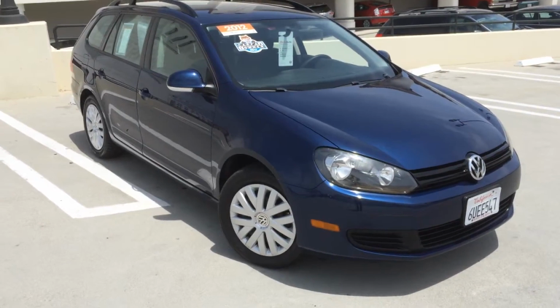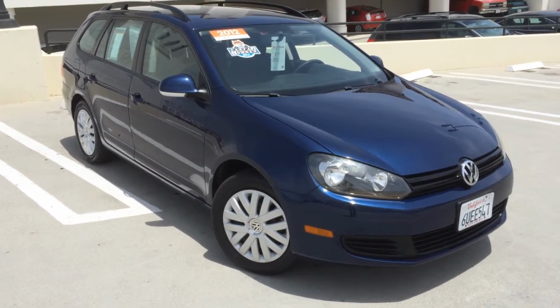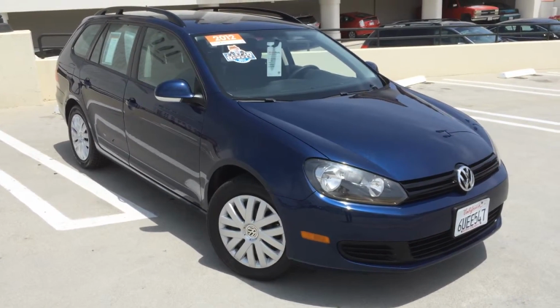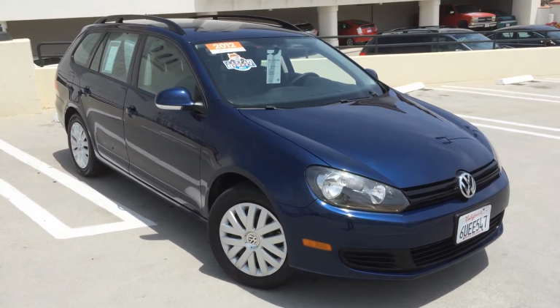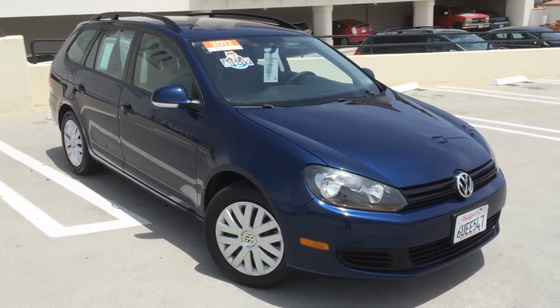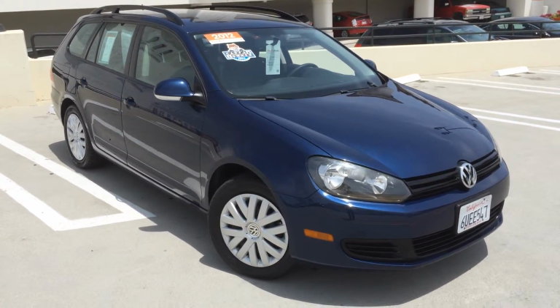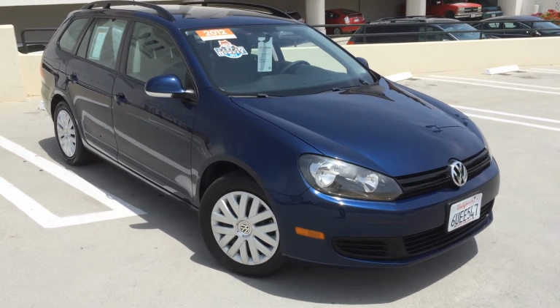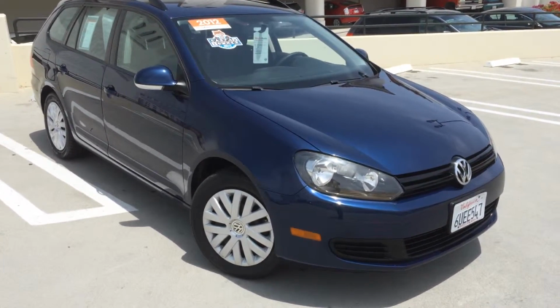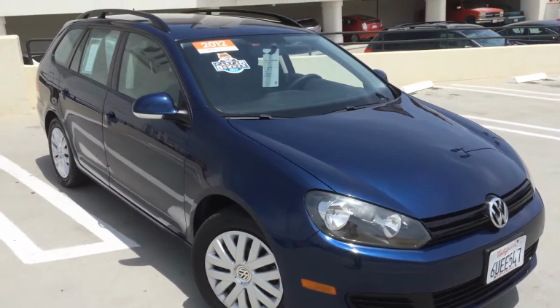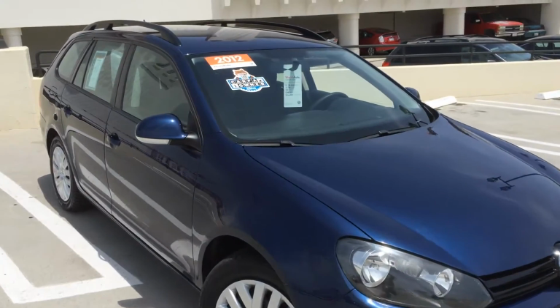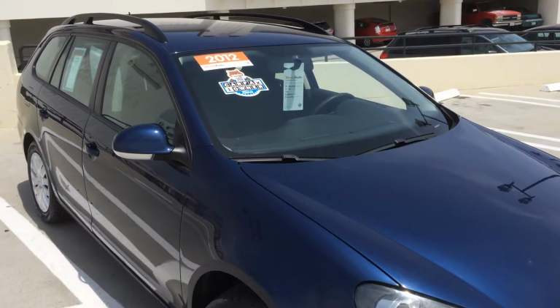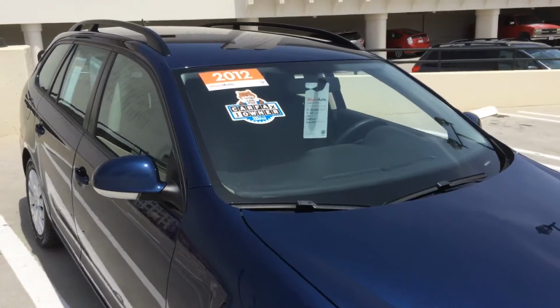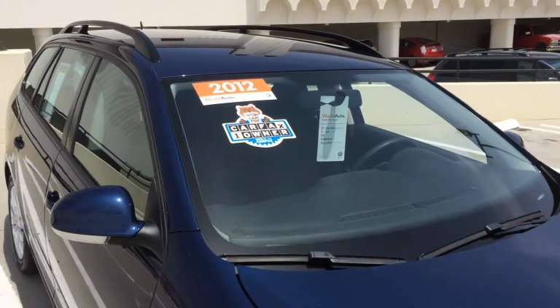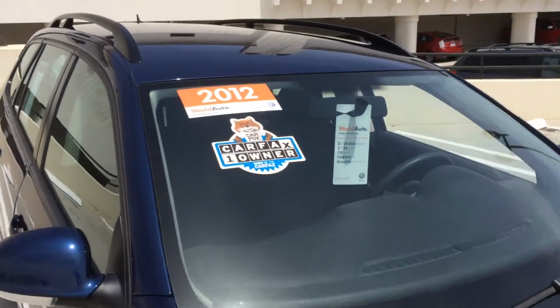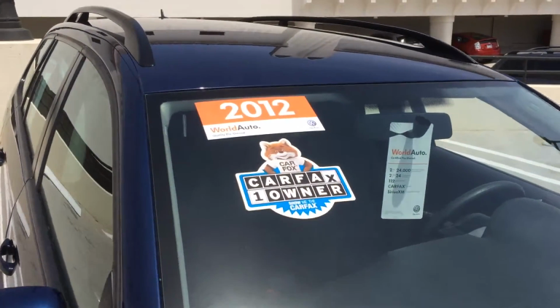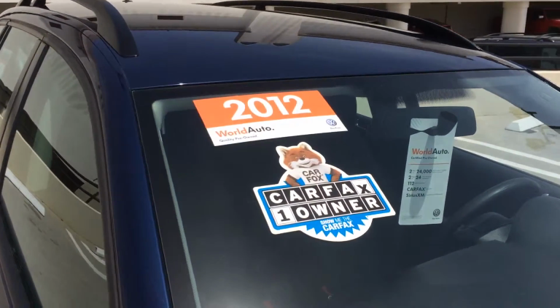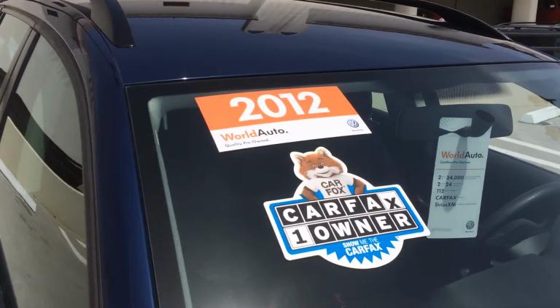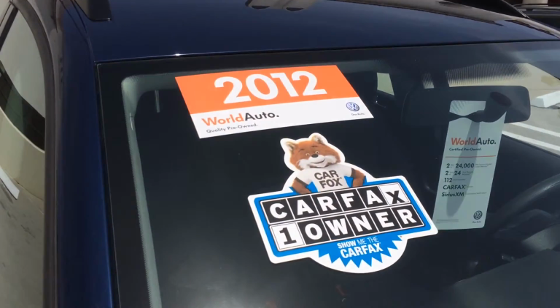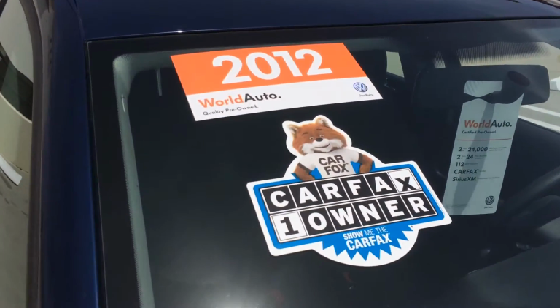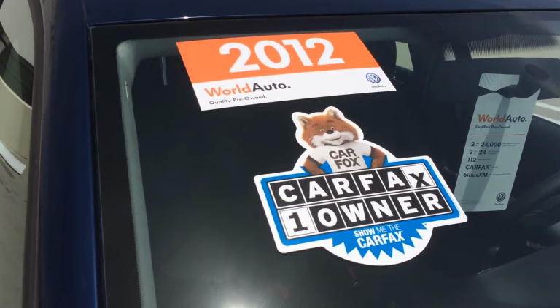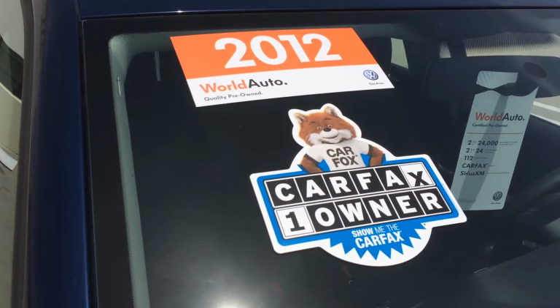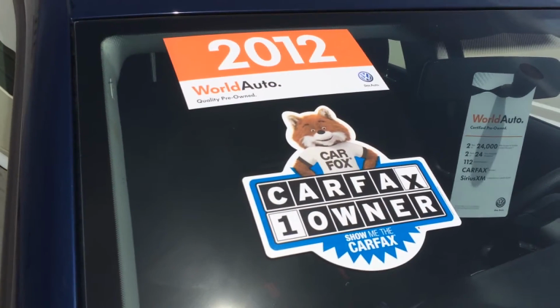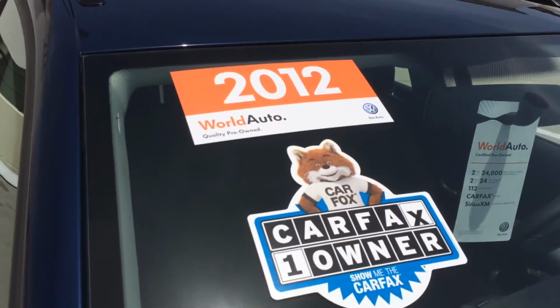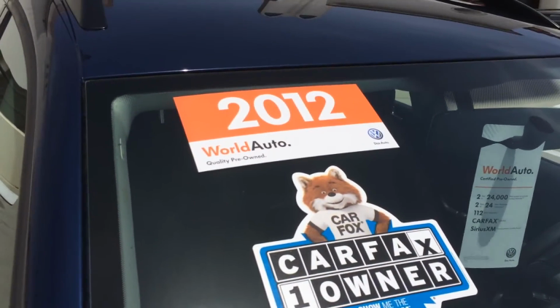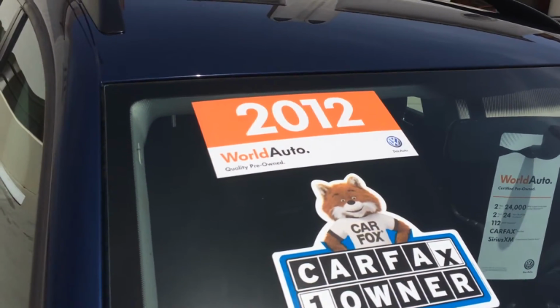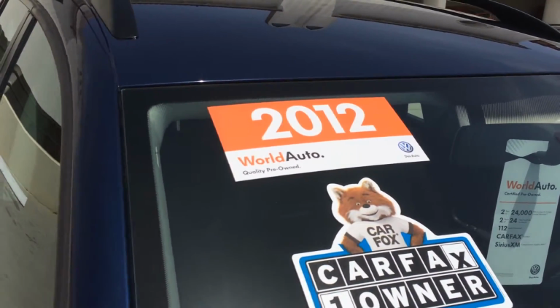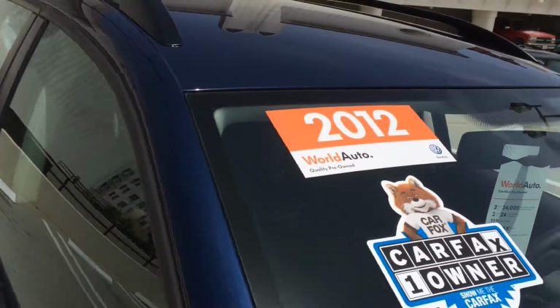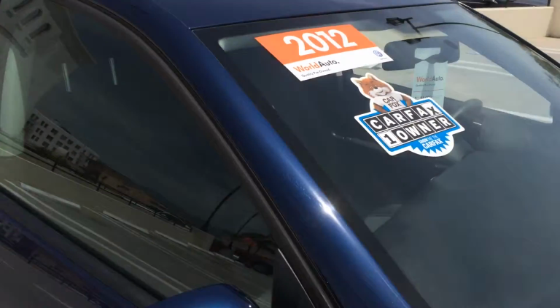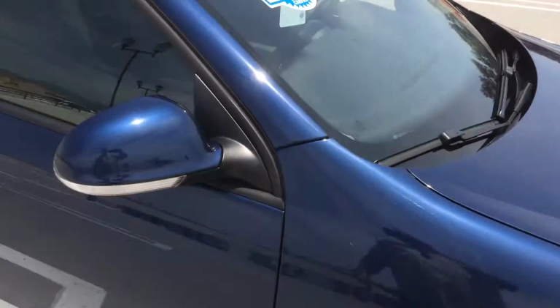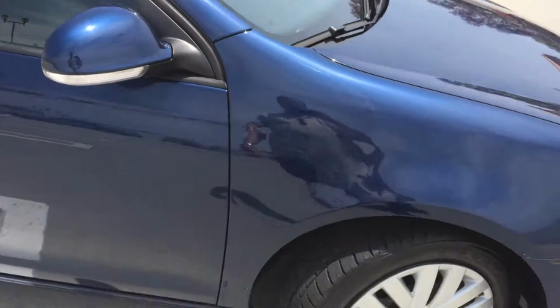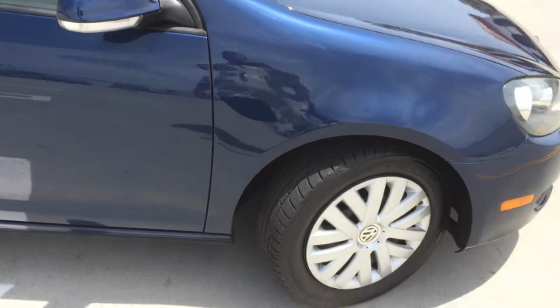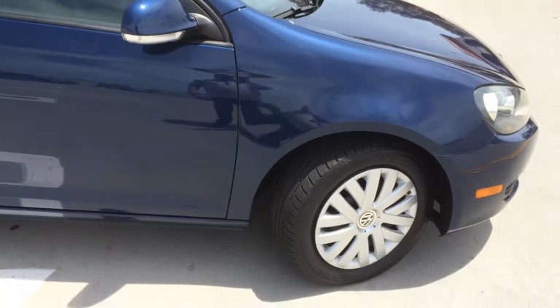Another great opportunity on a 2012 Jetta Wagon. This is a stick shift model, manual transmission — a lot of fun driving. It's a Carfax one owner car with no accidents or concerns reported. The car is a 2012 model.